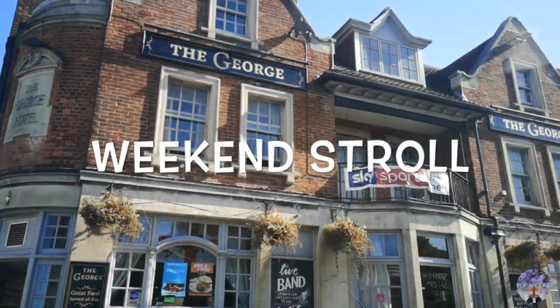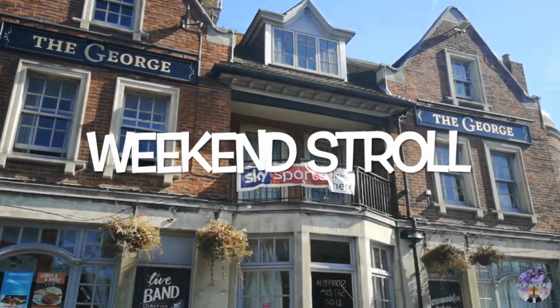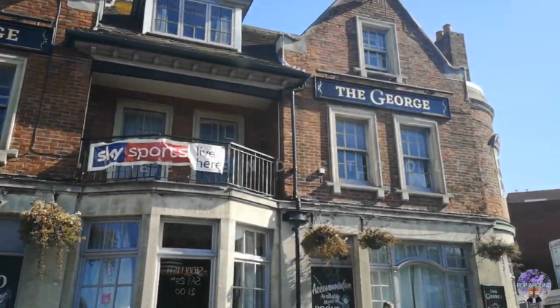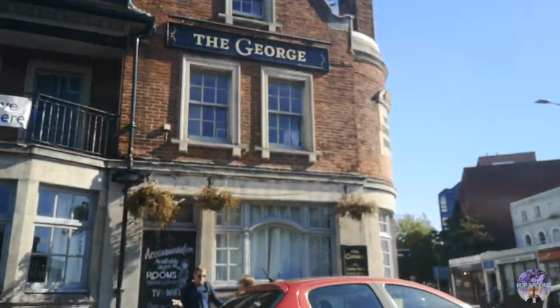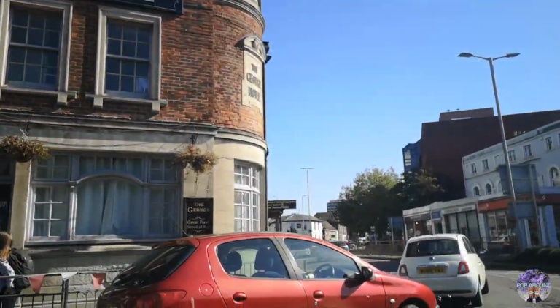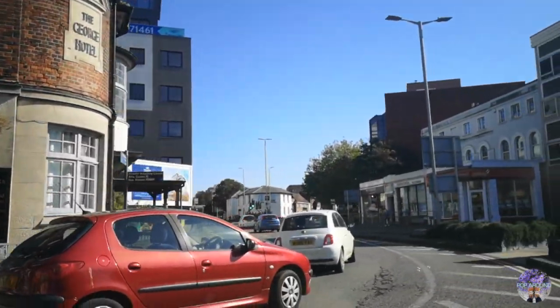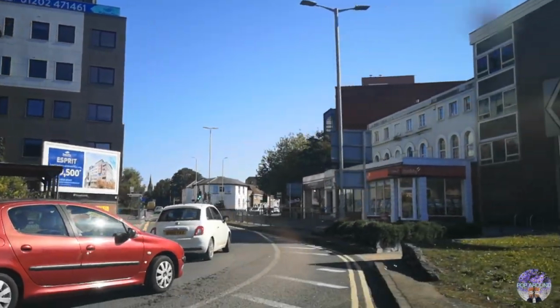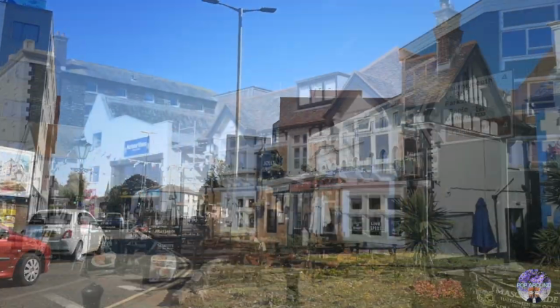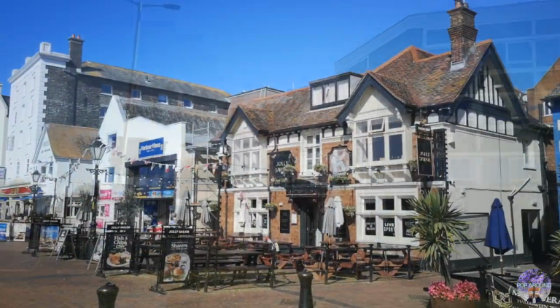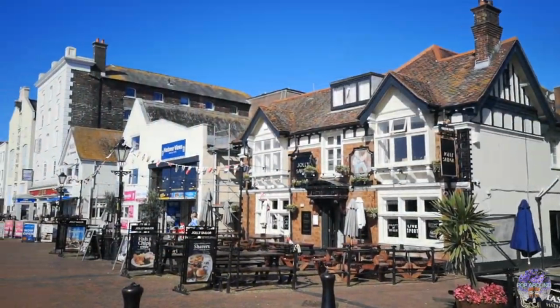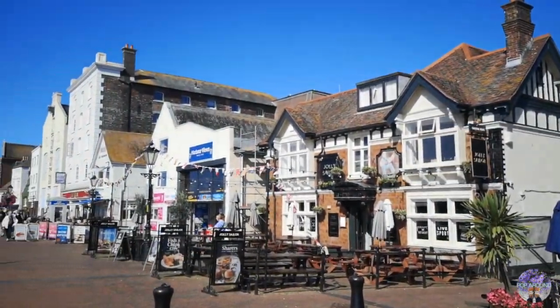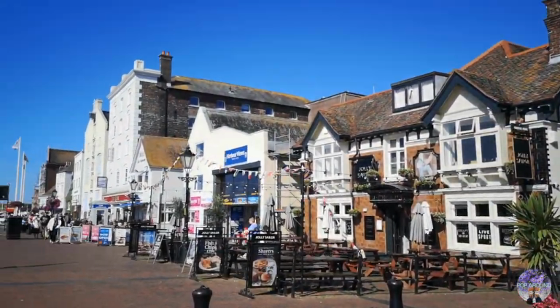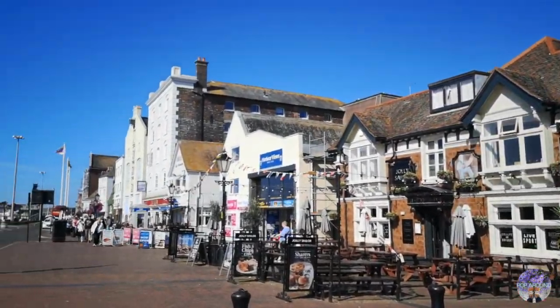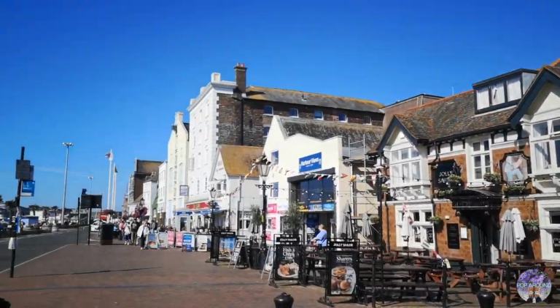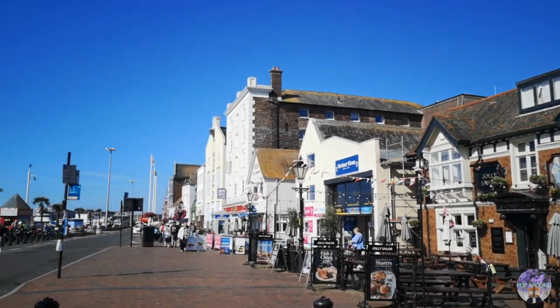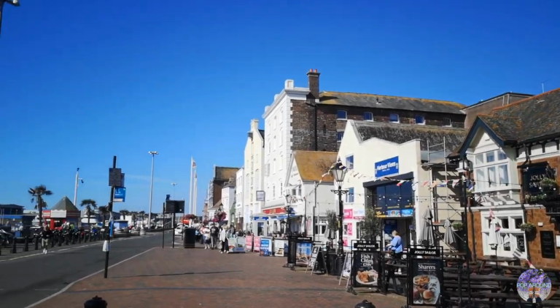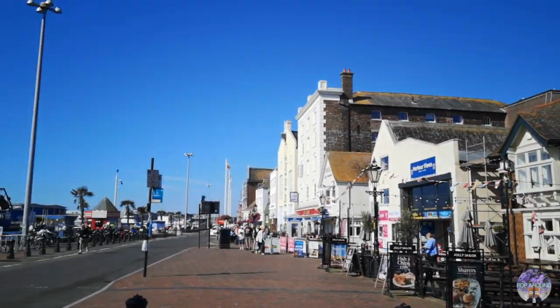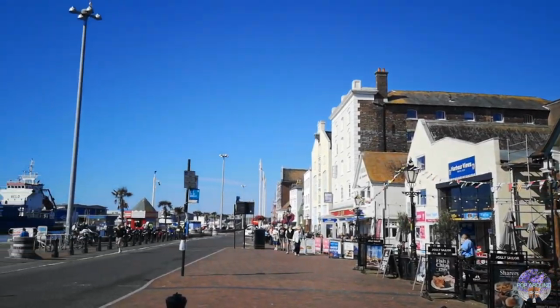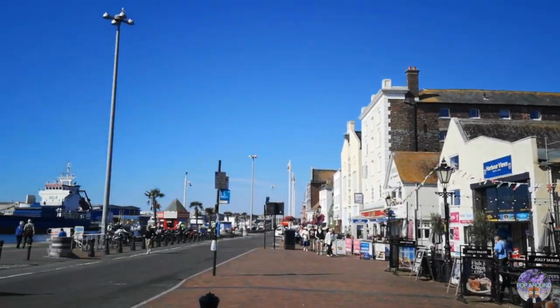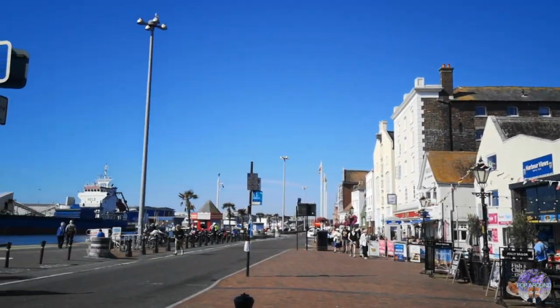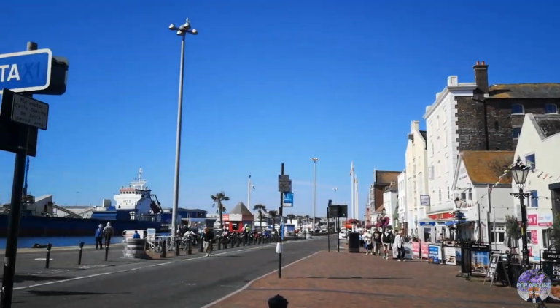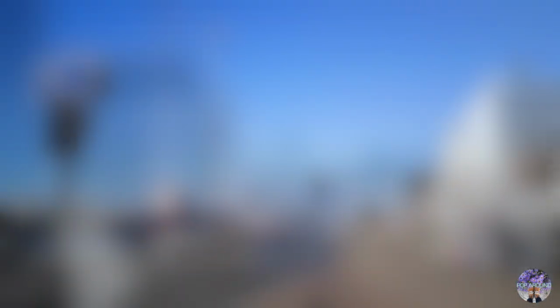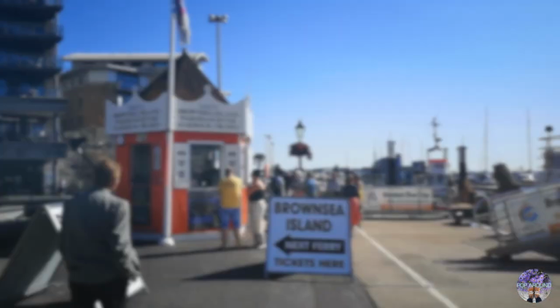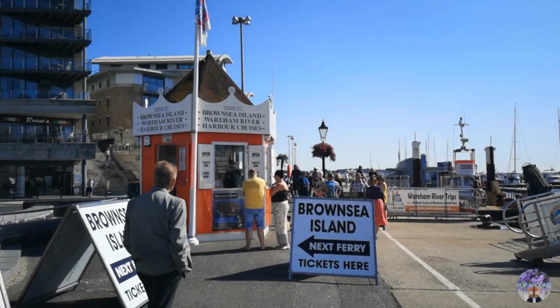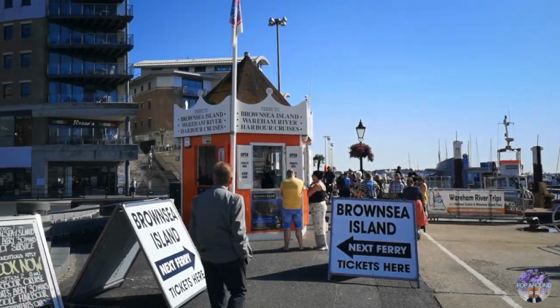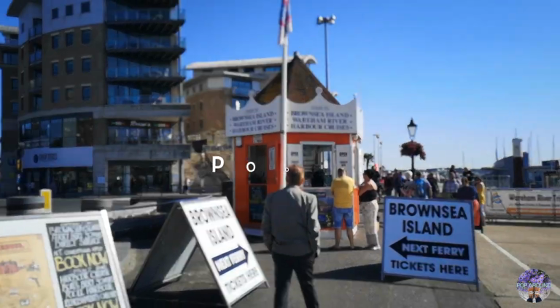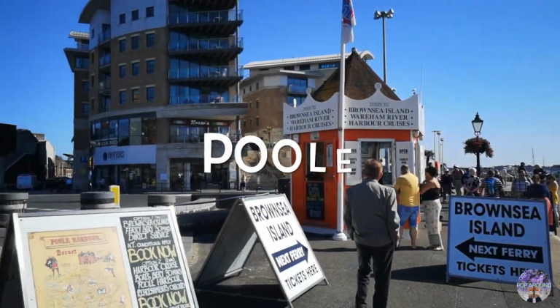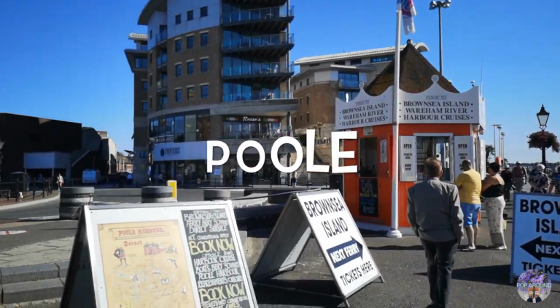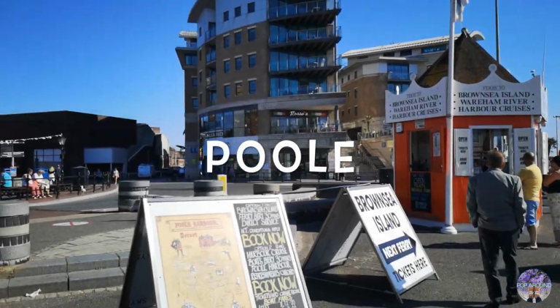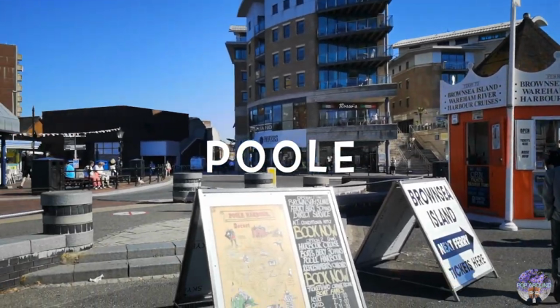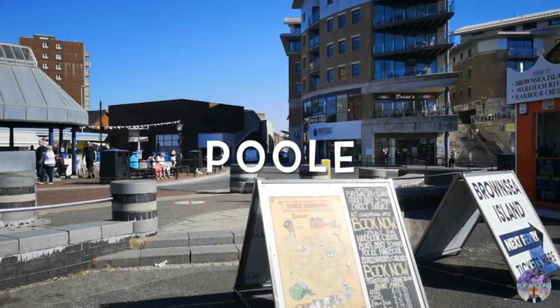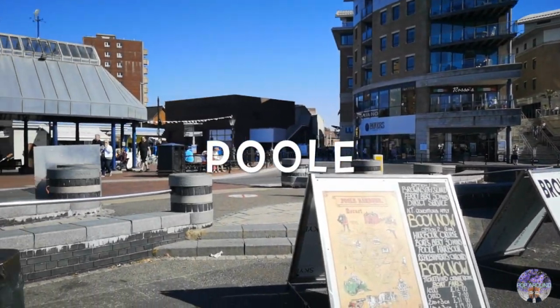Welcome back to PopAround channel. As usual on Weekend Stroll Program, we're going to show you British lifestyle and local attractions. We're here in Poole today and we're going to pass over to visit Brownsea Island.